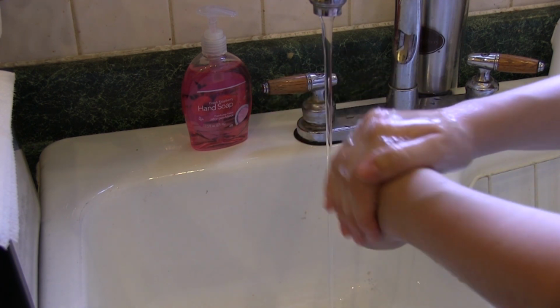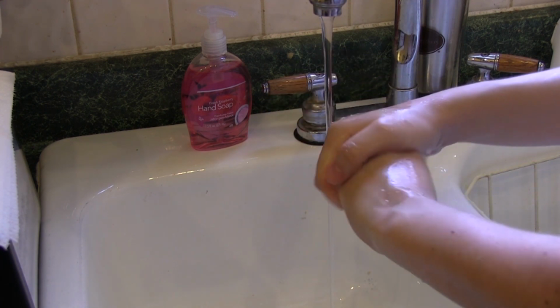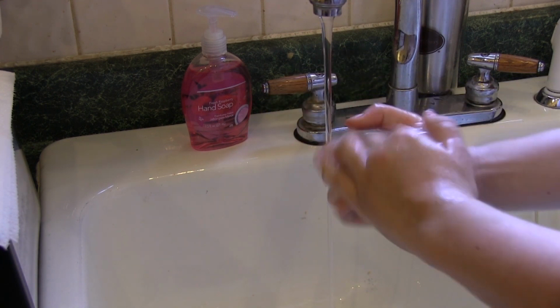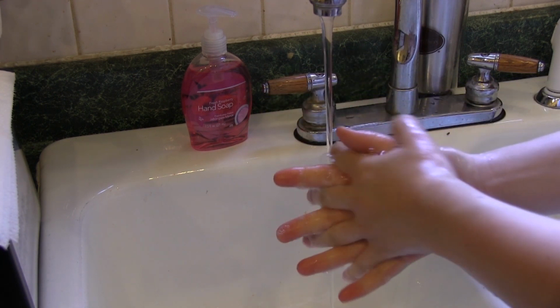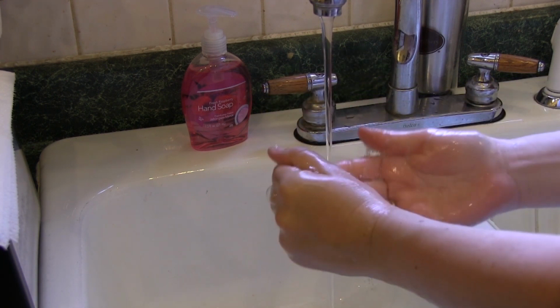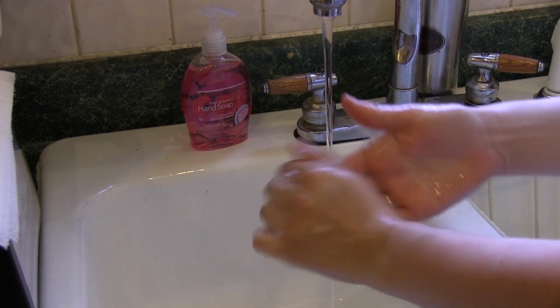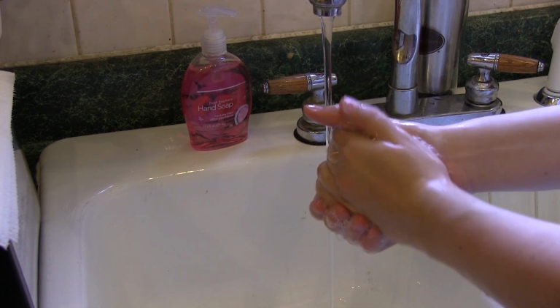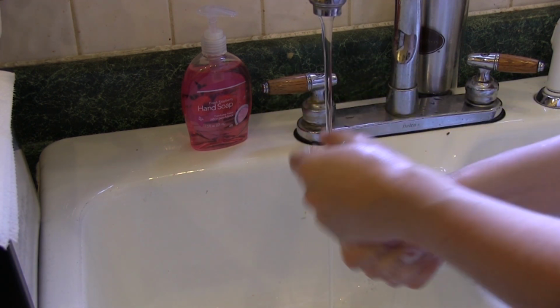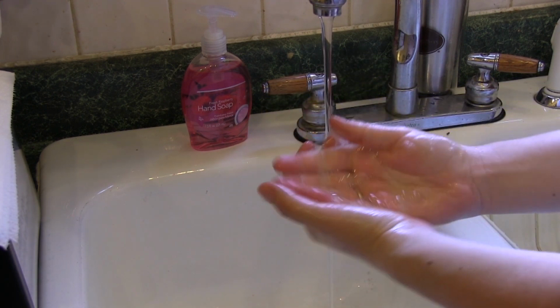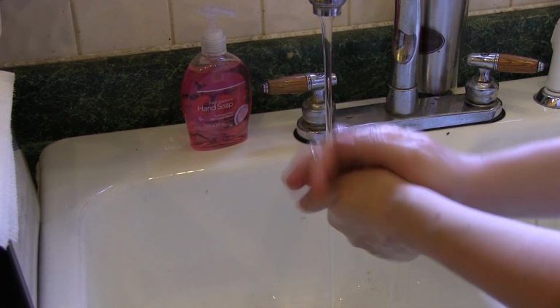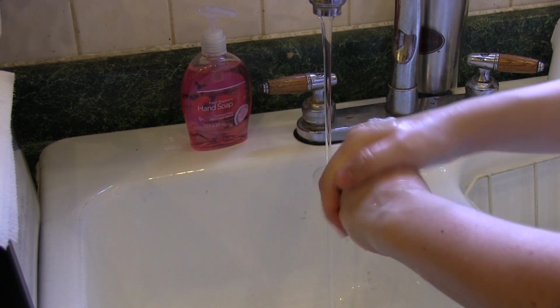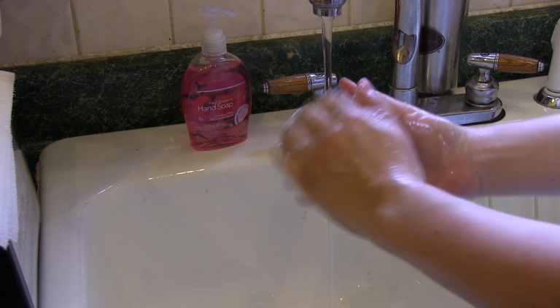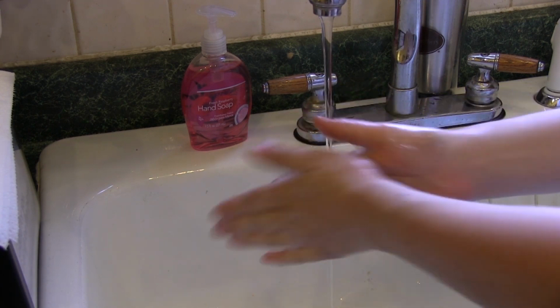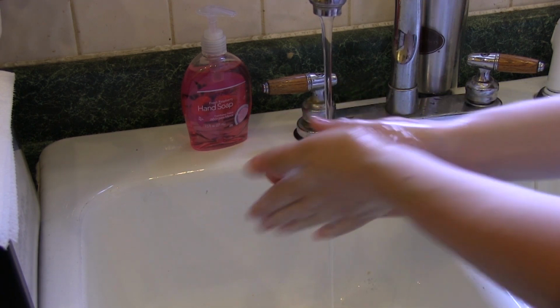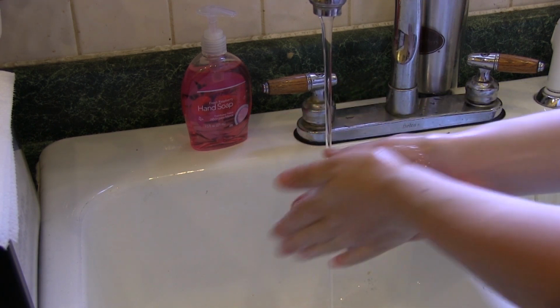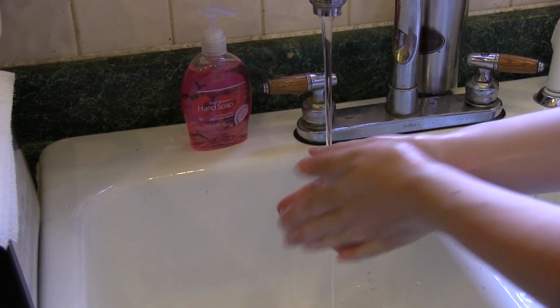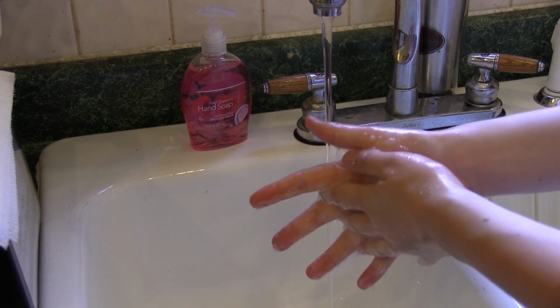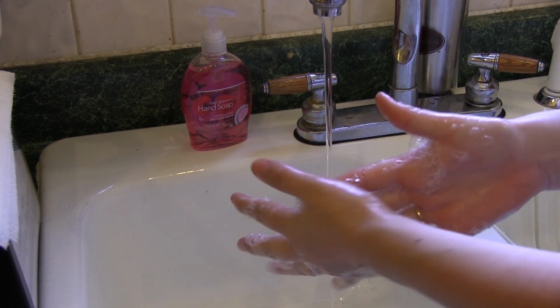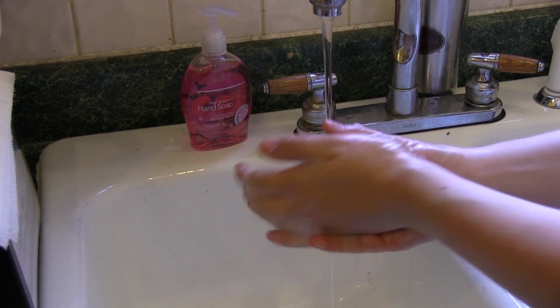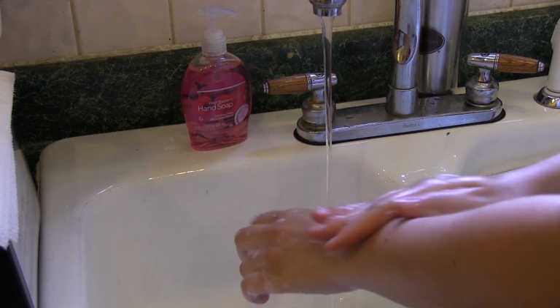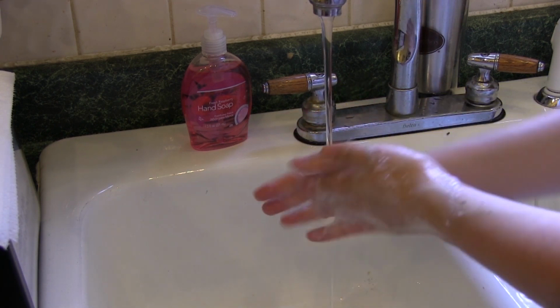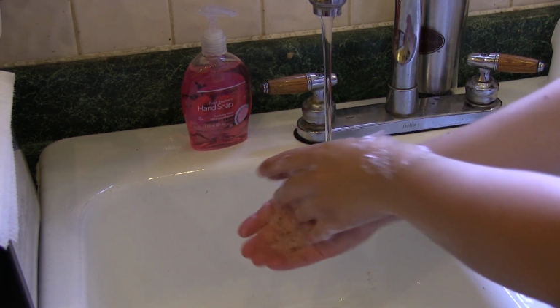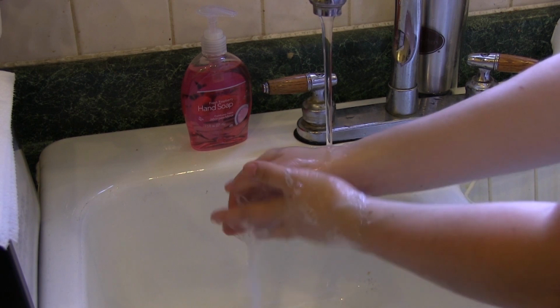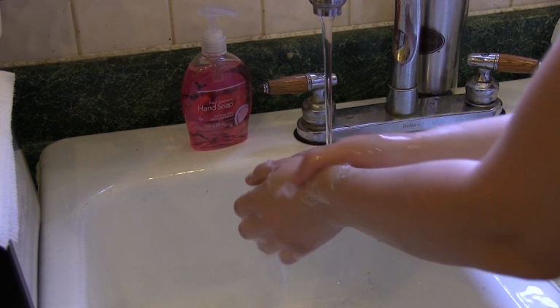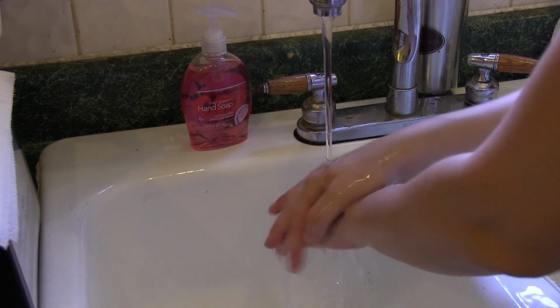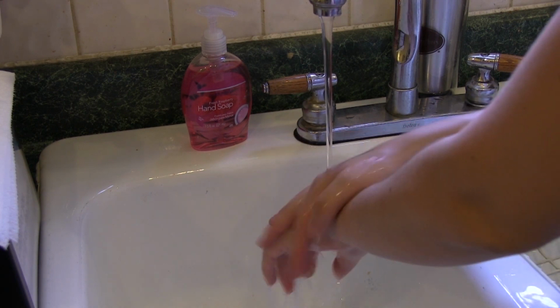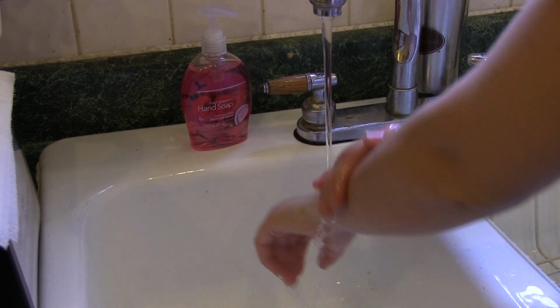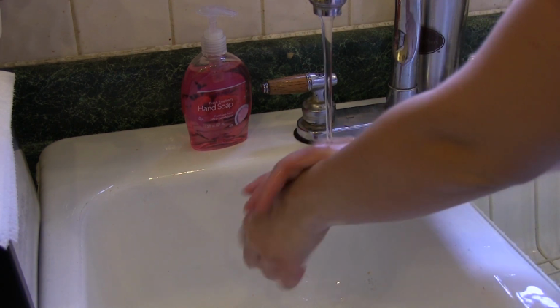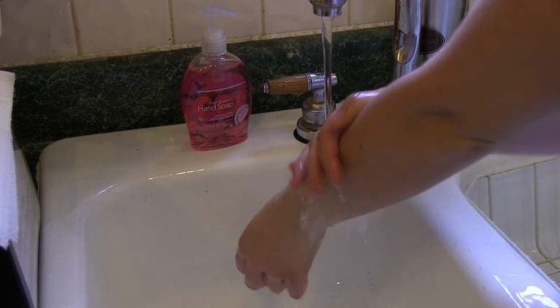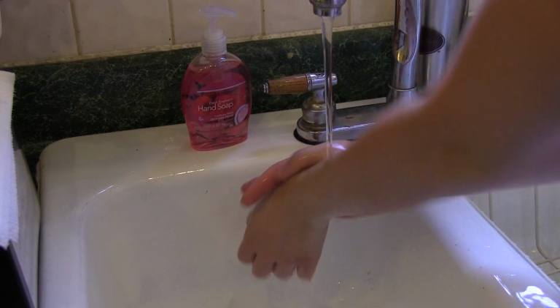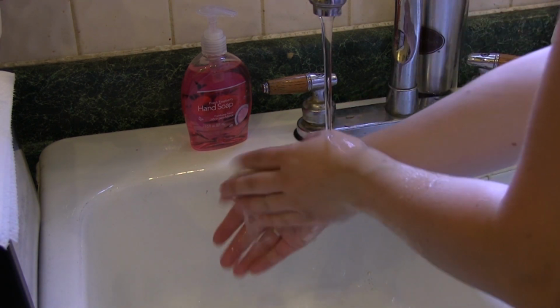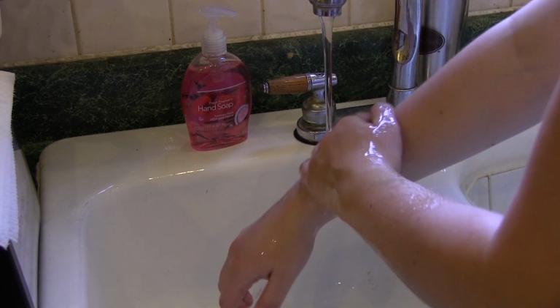First, wet hands and arms with running warm water. Second, apply enough soap to build up a good lather. Third, scrub your hands and arms vigorously for about 10 to 15 seconds. Be sure to clean under your fingernails and between fingers.